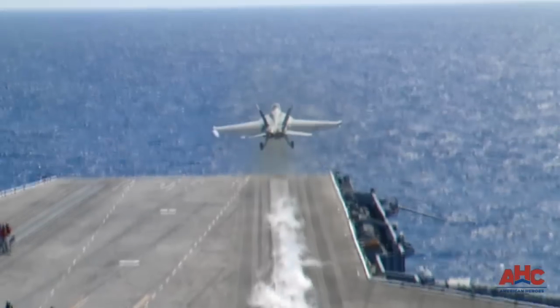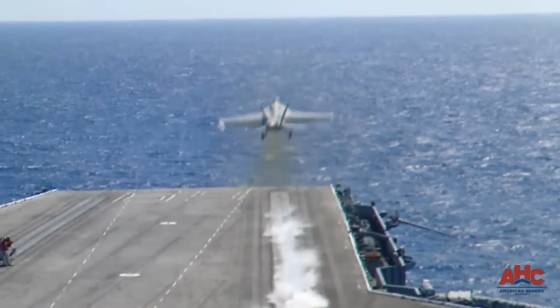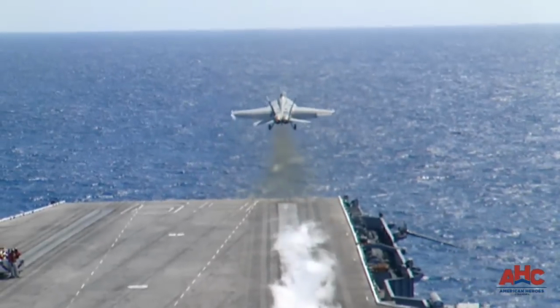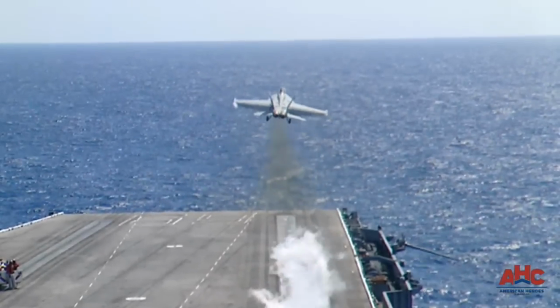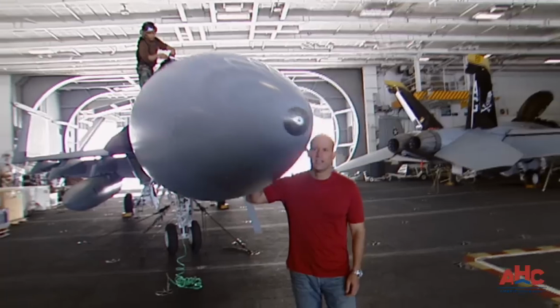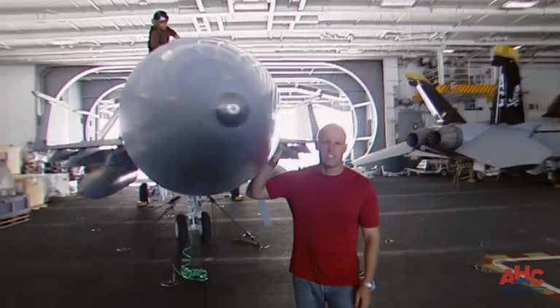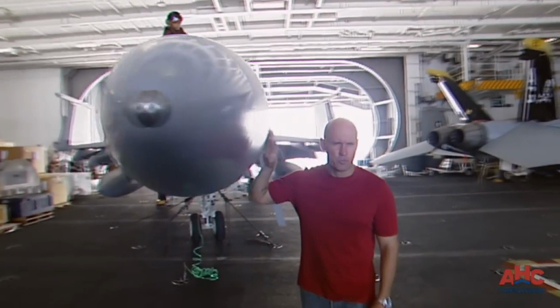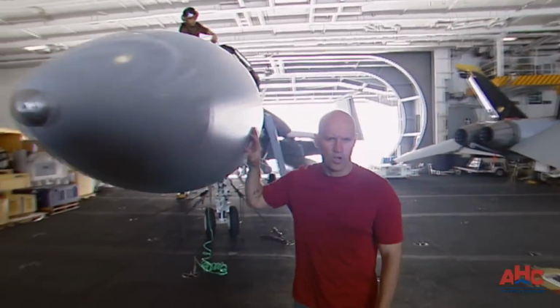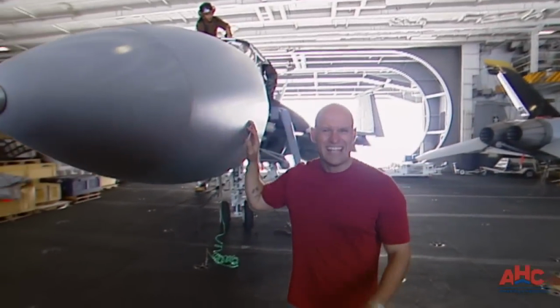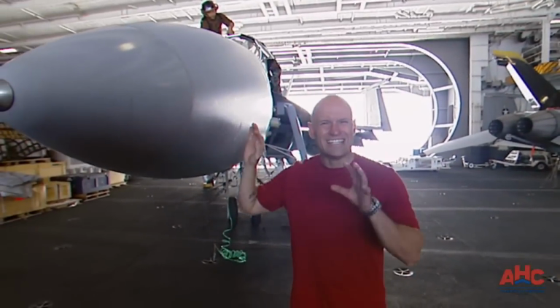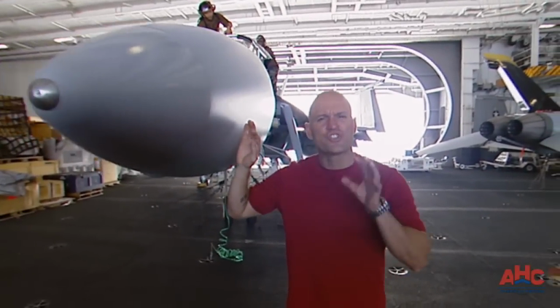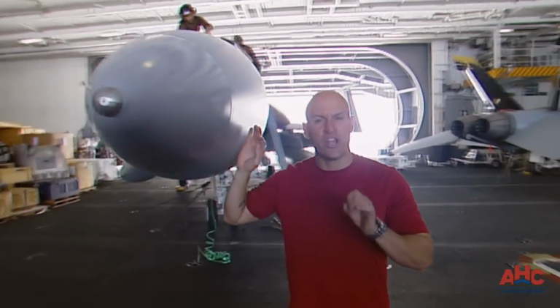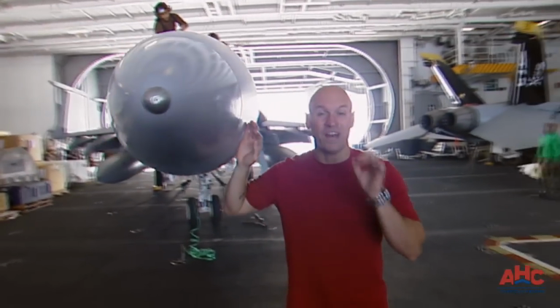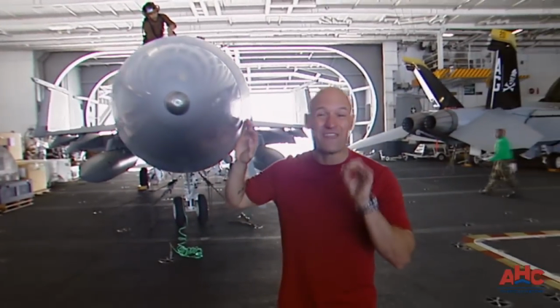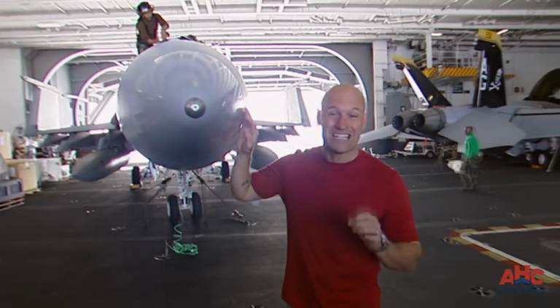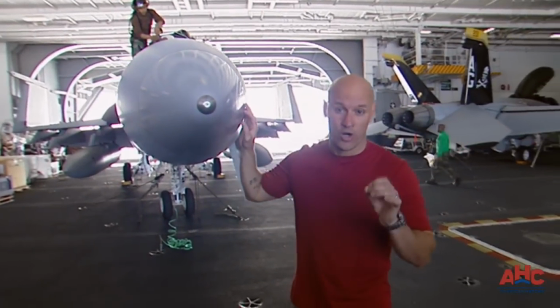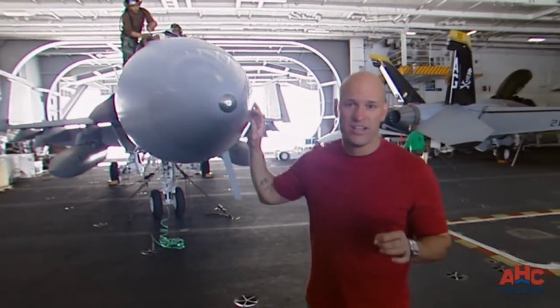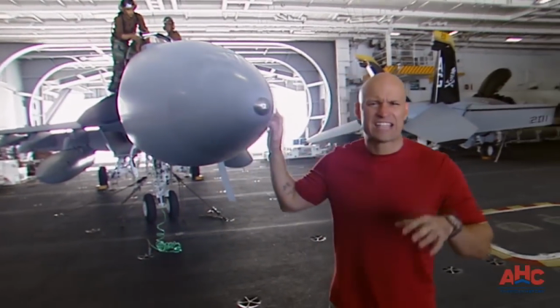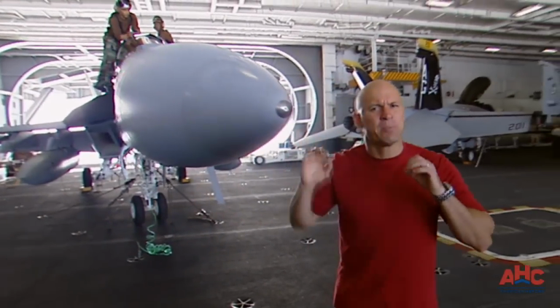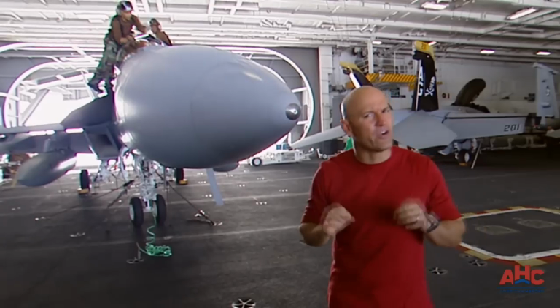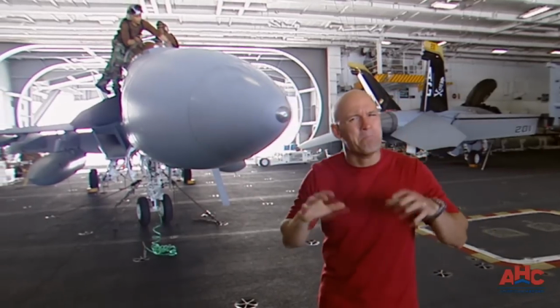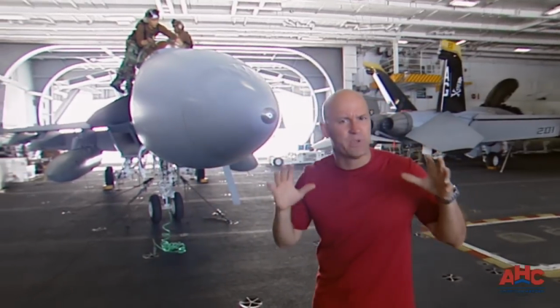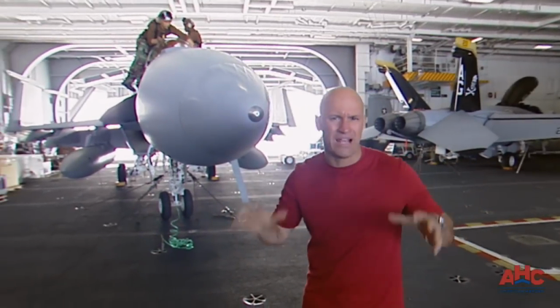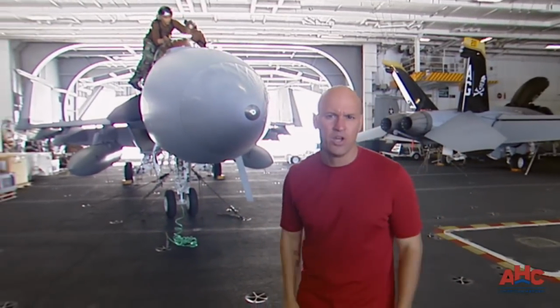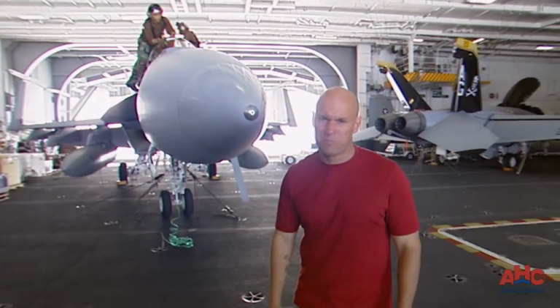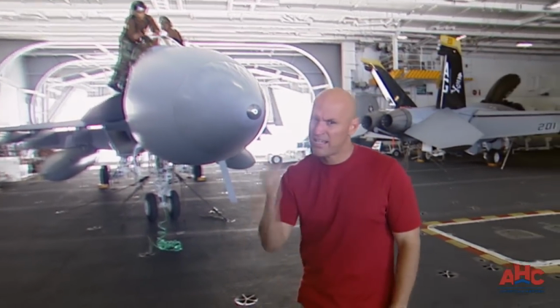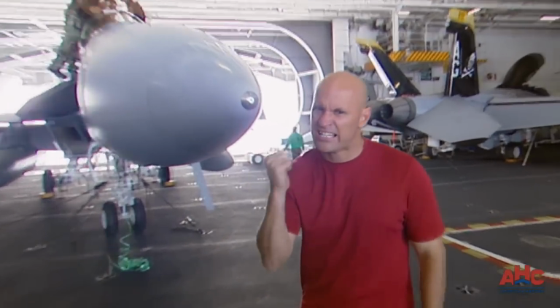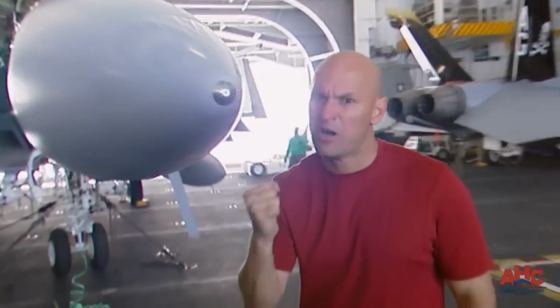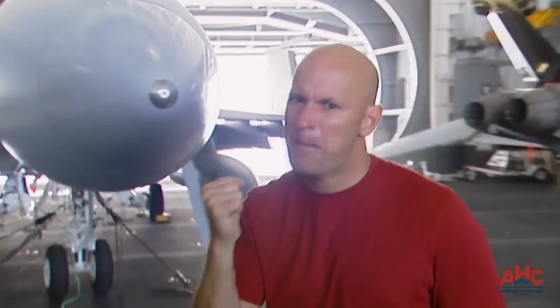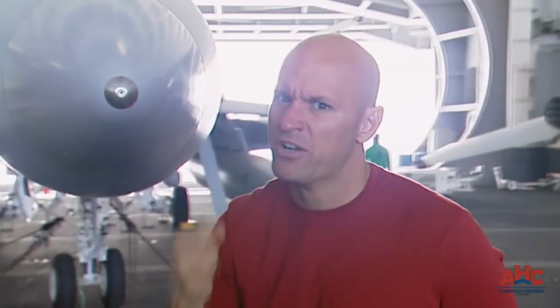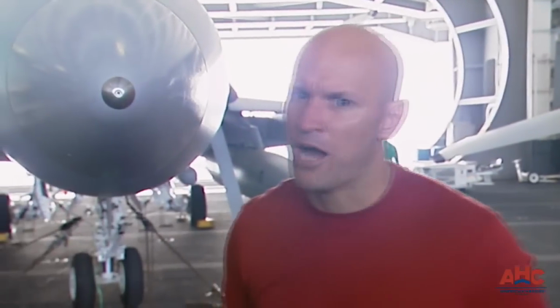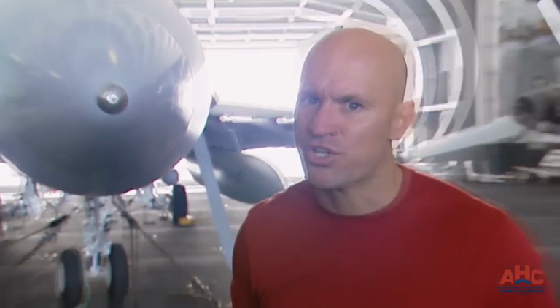This beautiful machine is the Super Hornet. It's the next generation of the F-18 Hornet. It's capable of carrying a much bigger payload, which means it can deliver a bigger knockout punch.